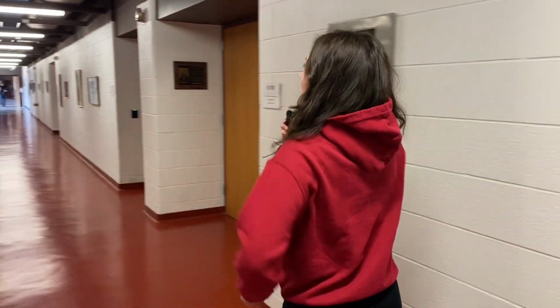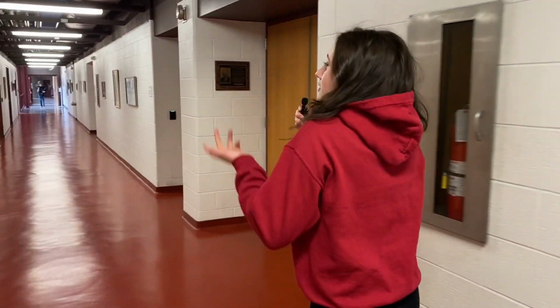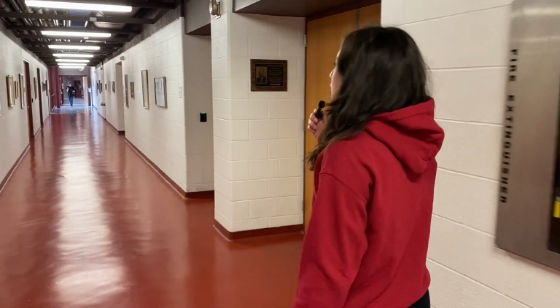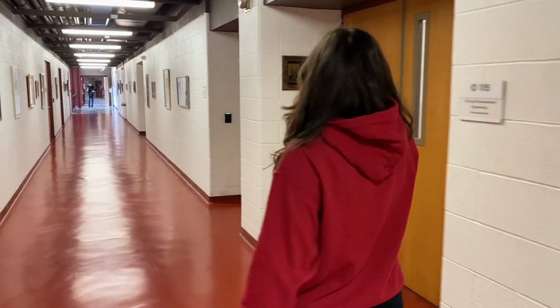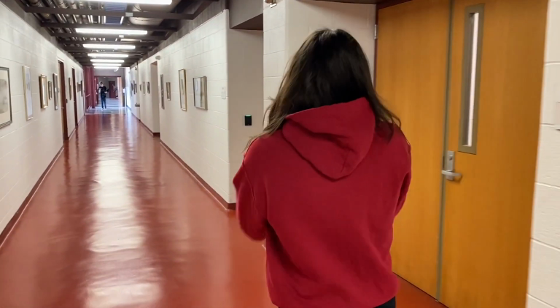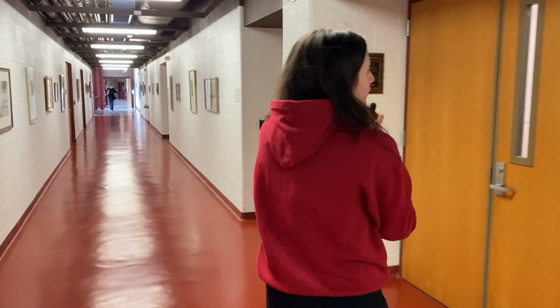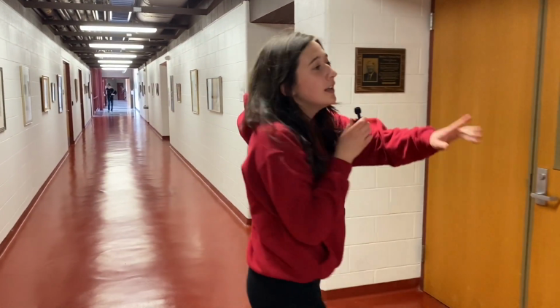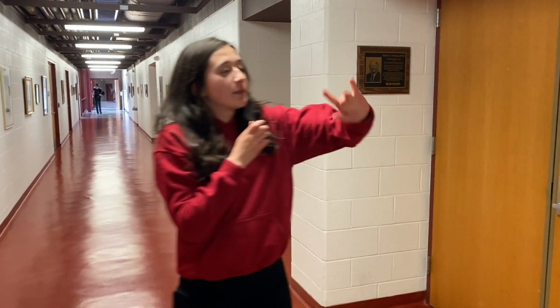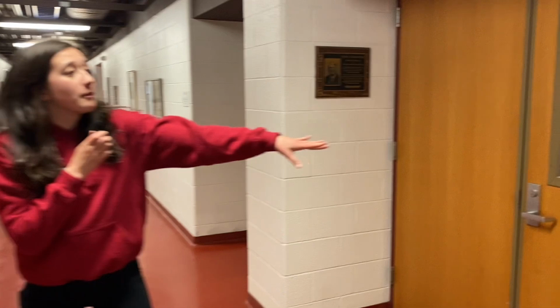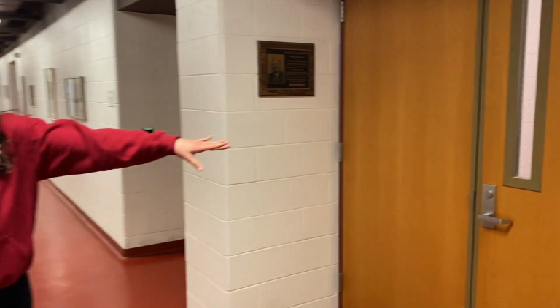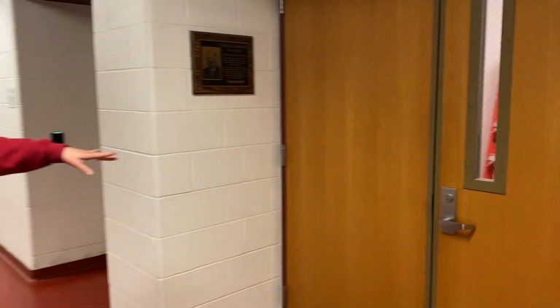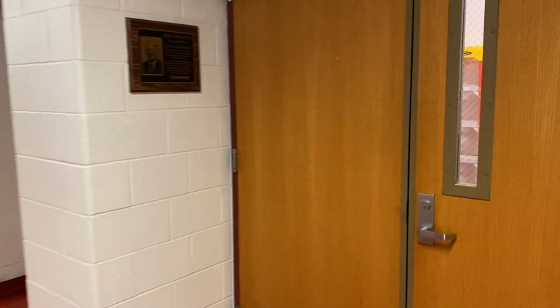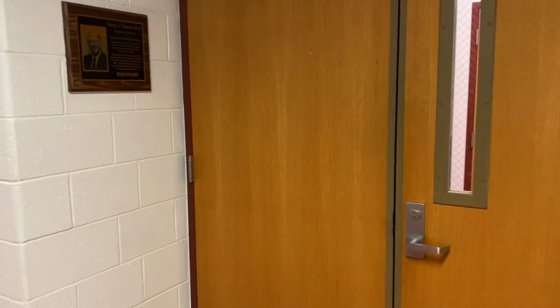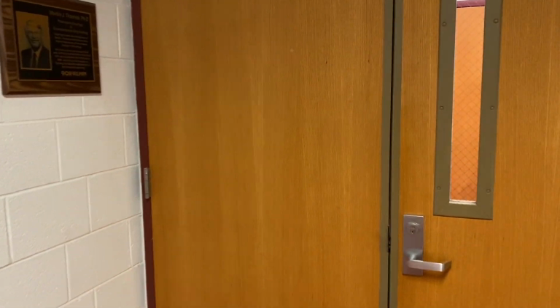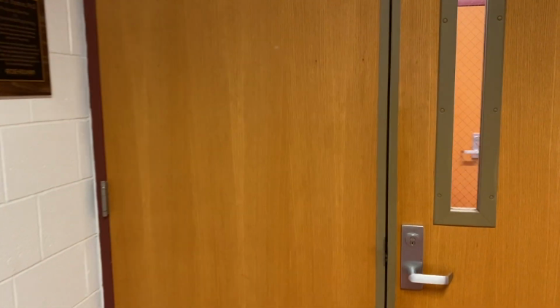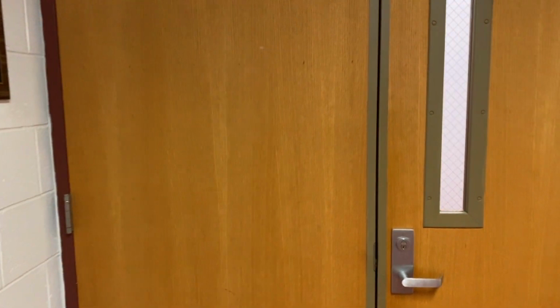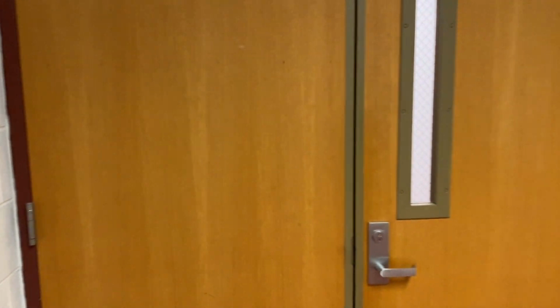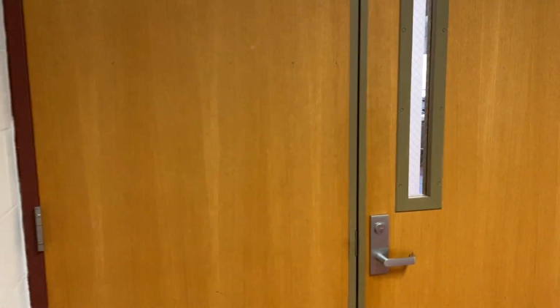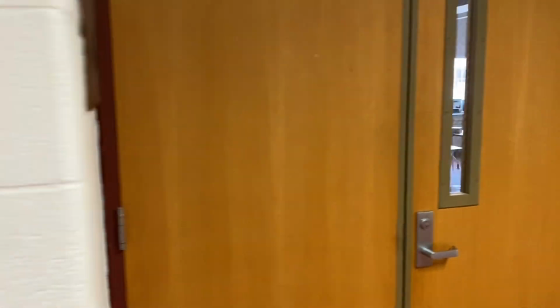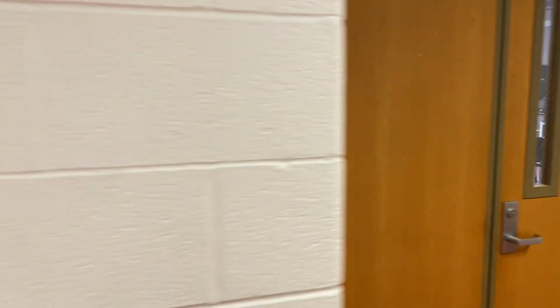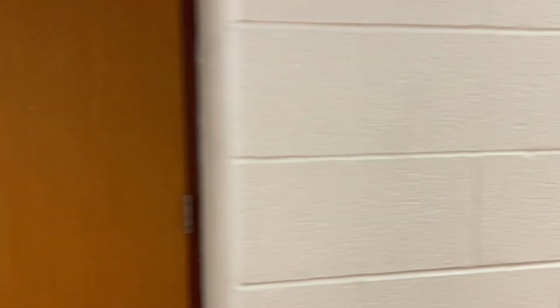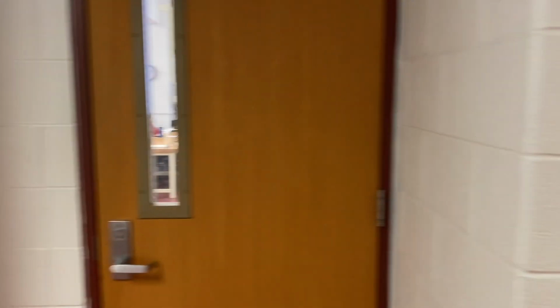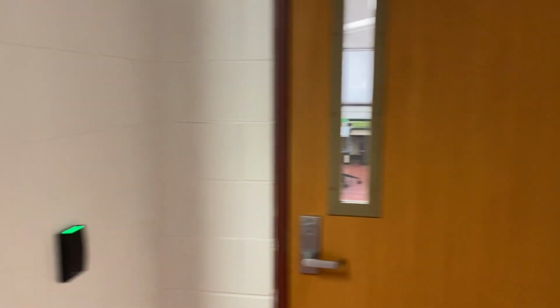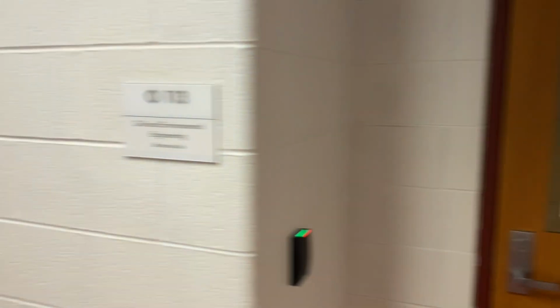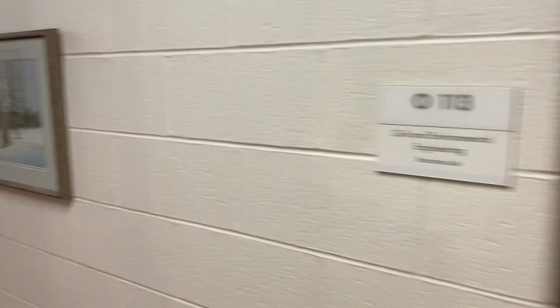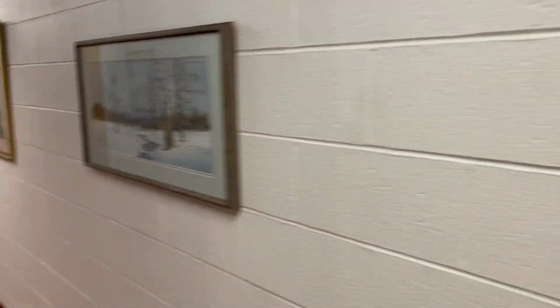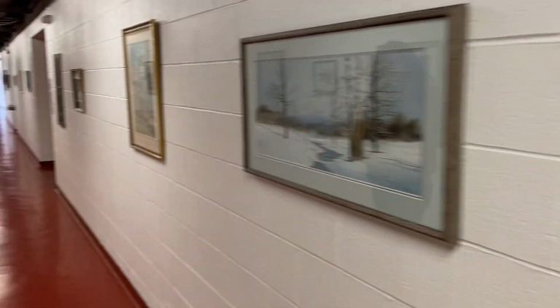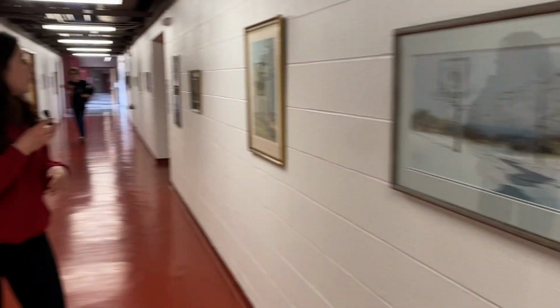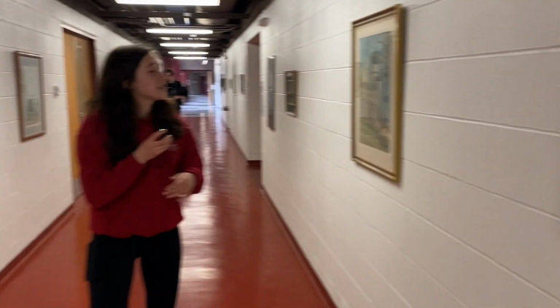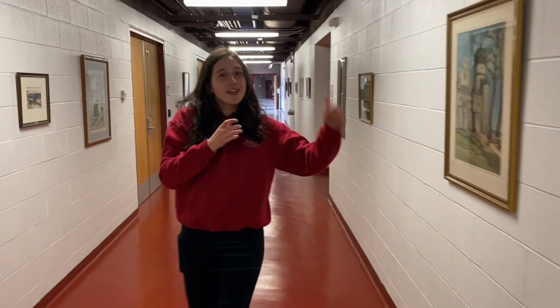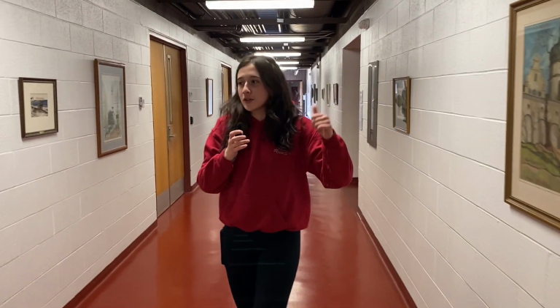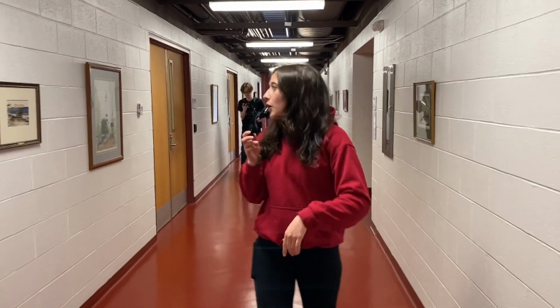This is a civil engineering hallway. We've got some environmental labs around here, concrete areas, and this is also where they do some of their work with bridges and structures. So a lot of cool places are down this Olin hallway.